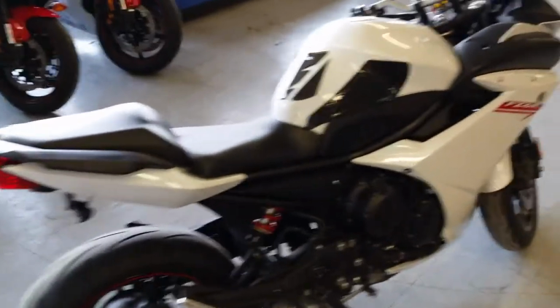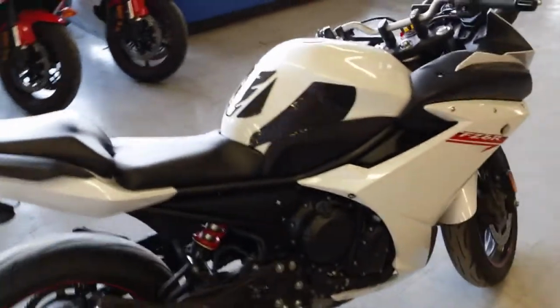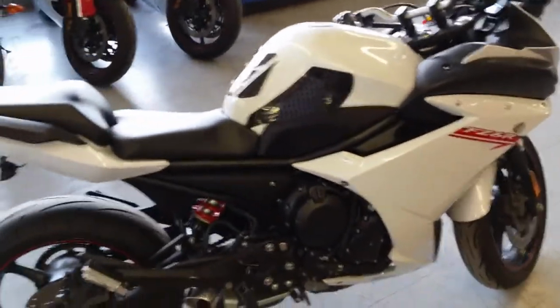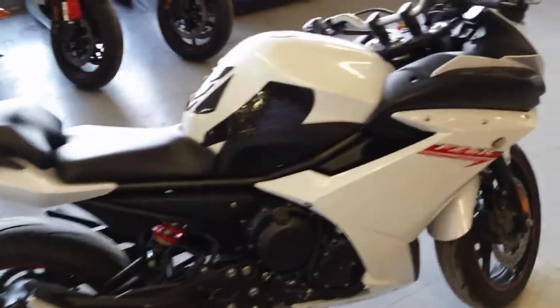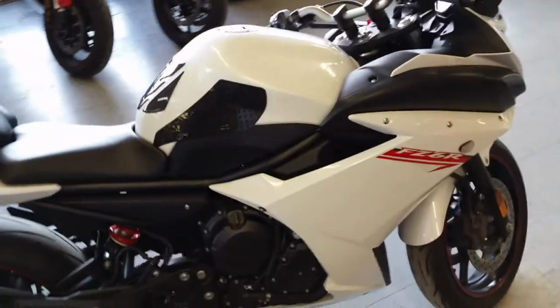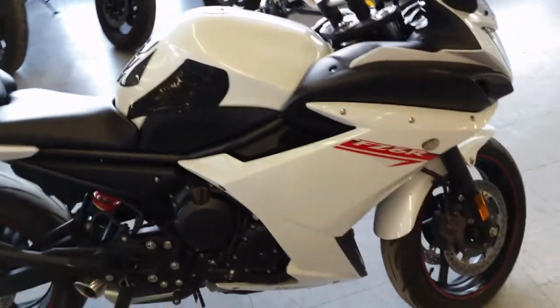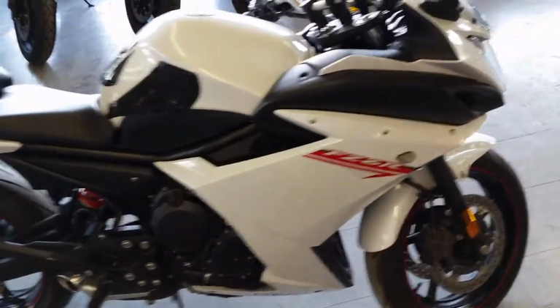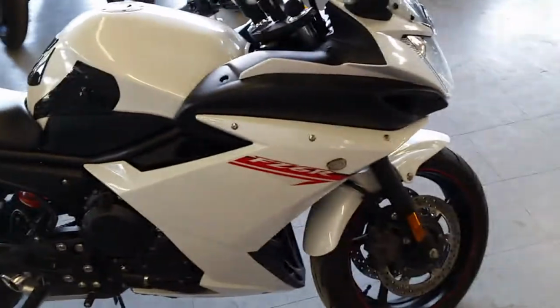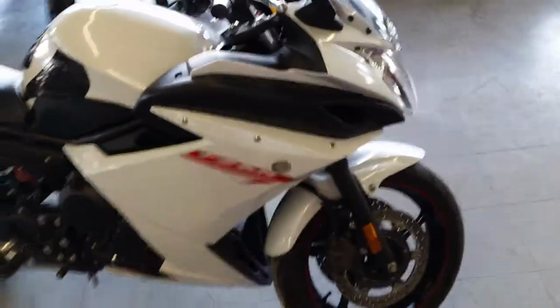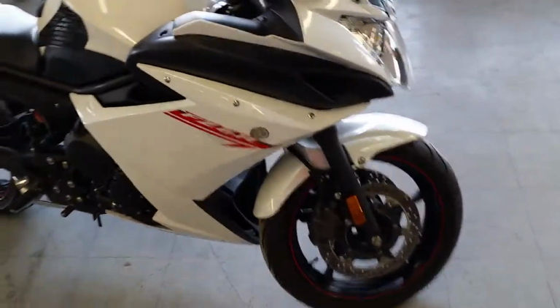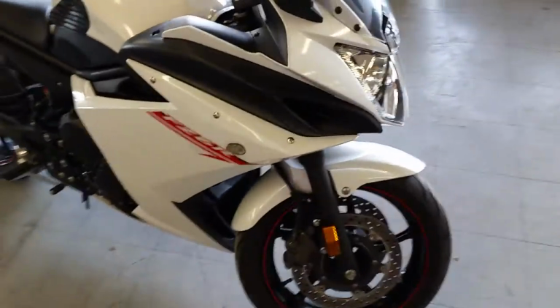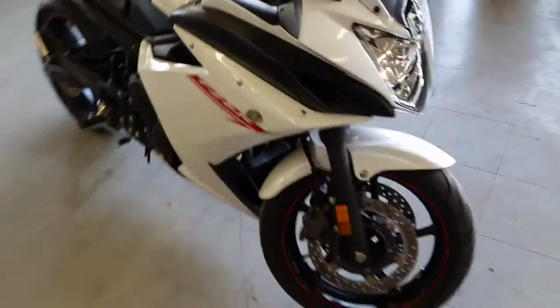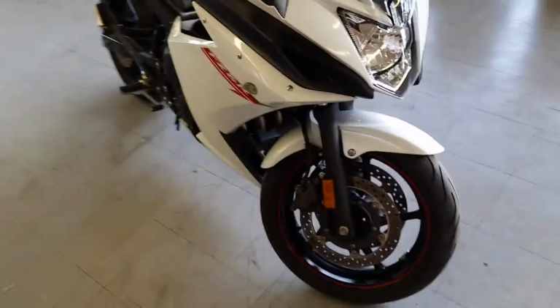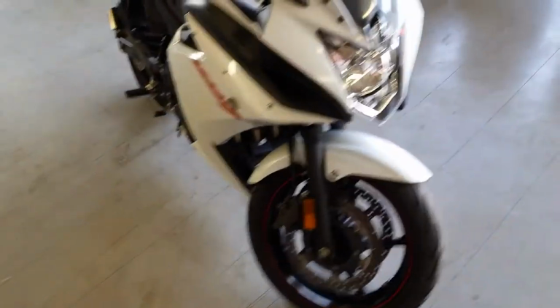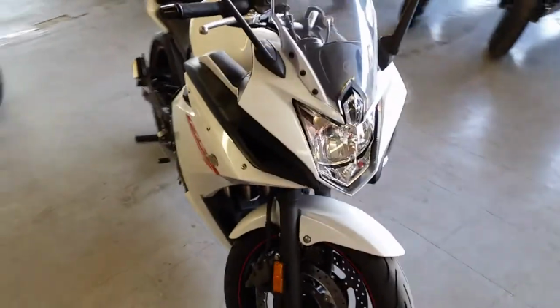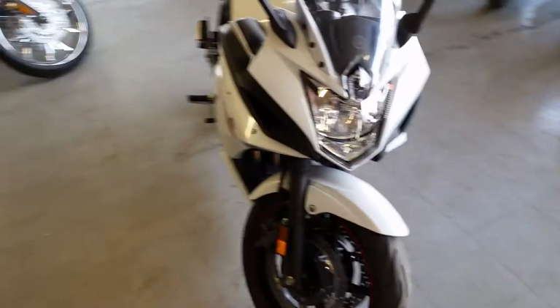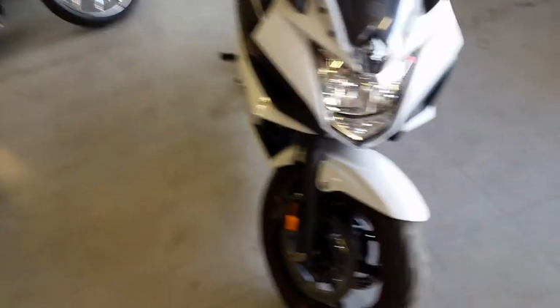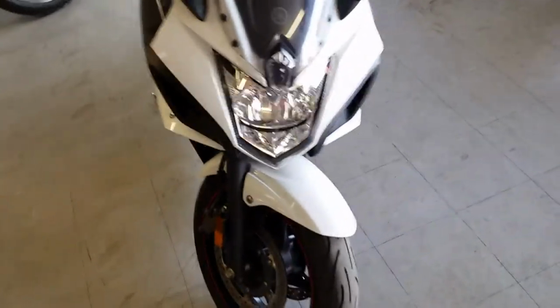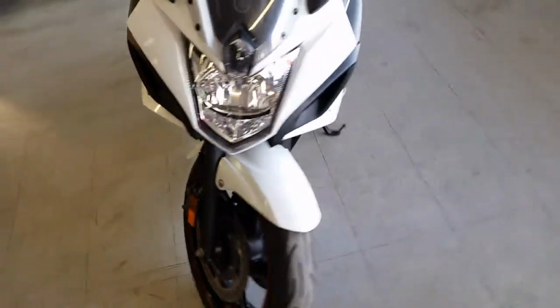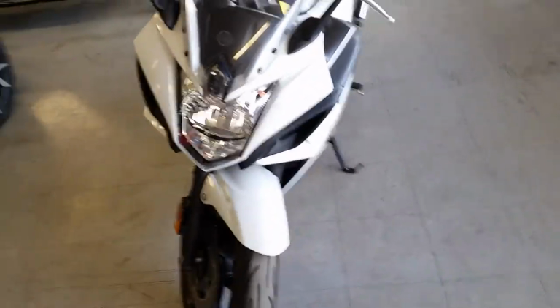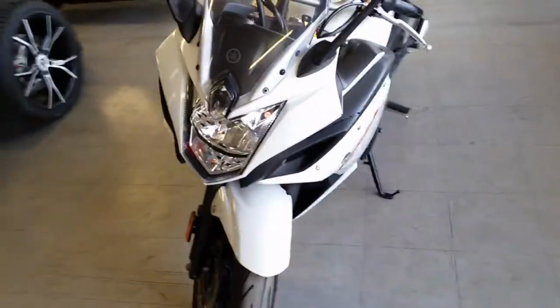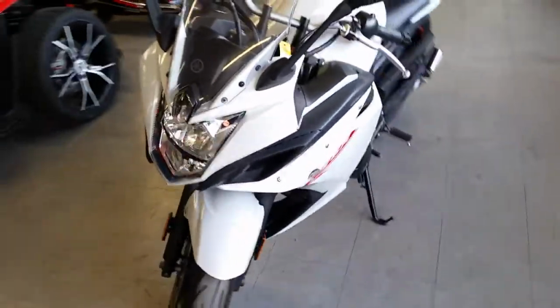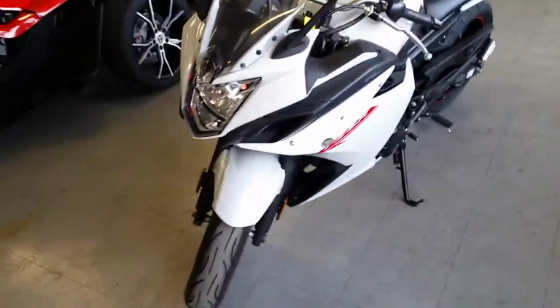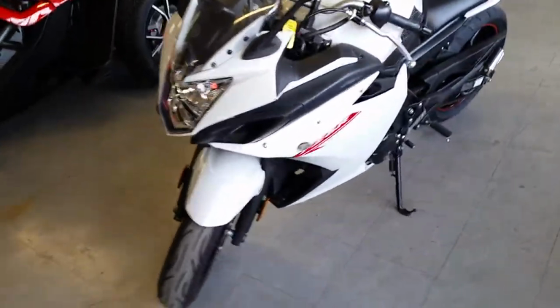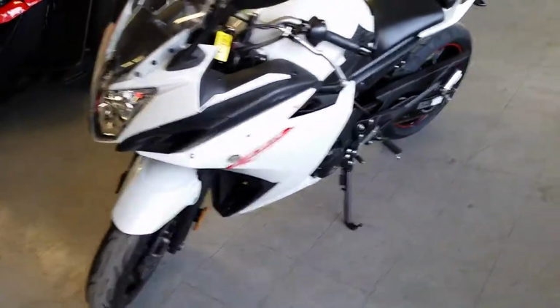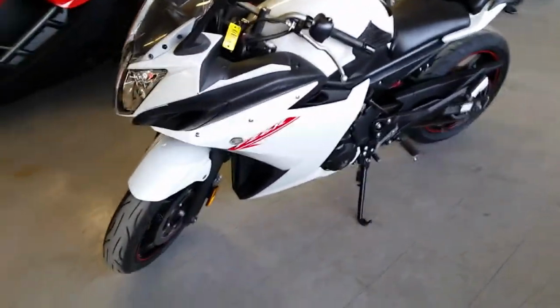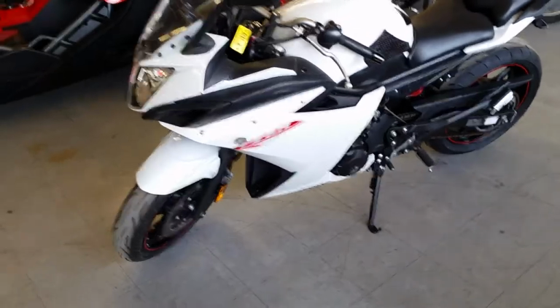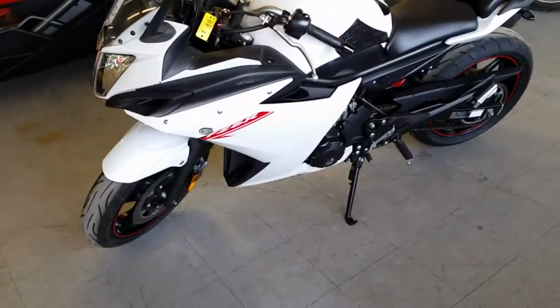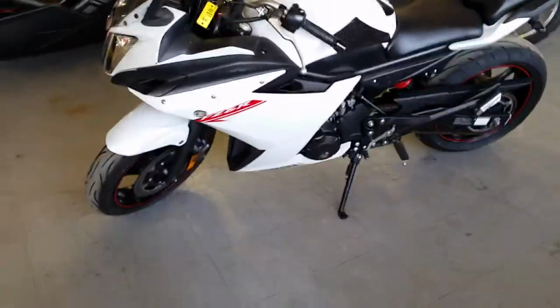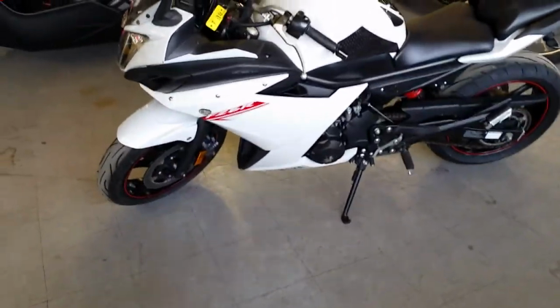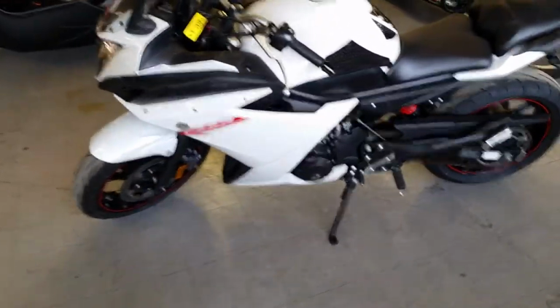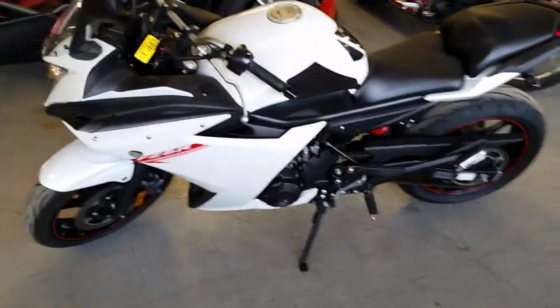It's pearl white with a fender eliminator kit and flush mount front turn signals. It's just been serviced at an authorized Yamaha dealership. This bike's been inspected, certified, and under factory warranty until May 27th, 2016. Why buy new?